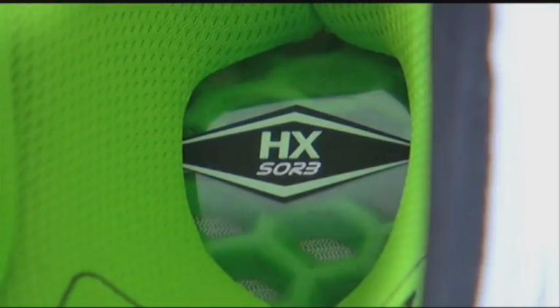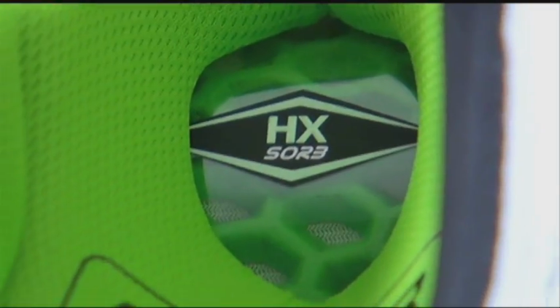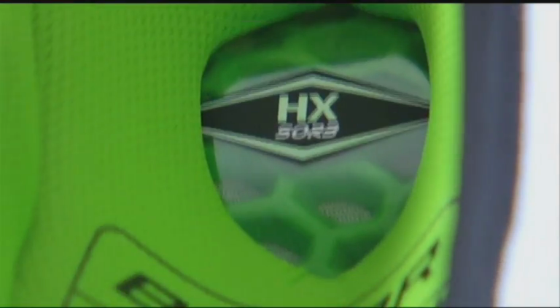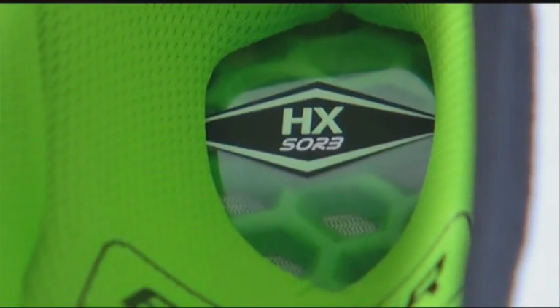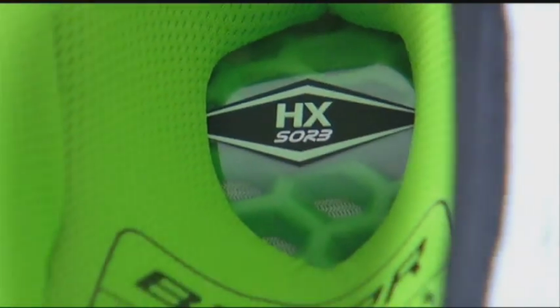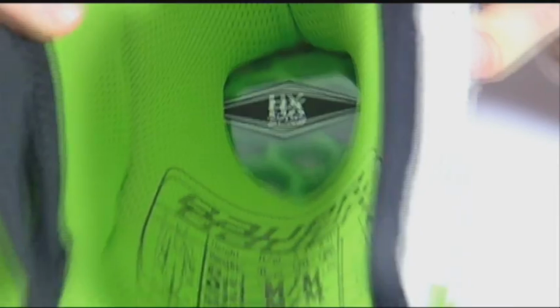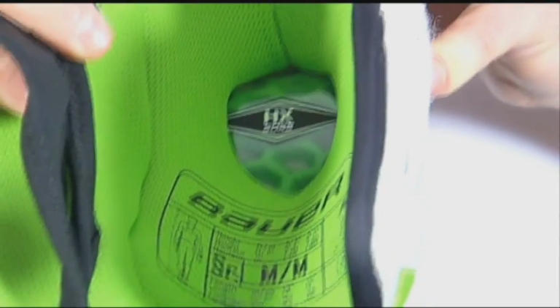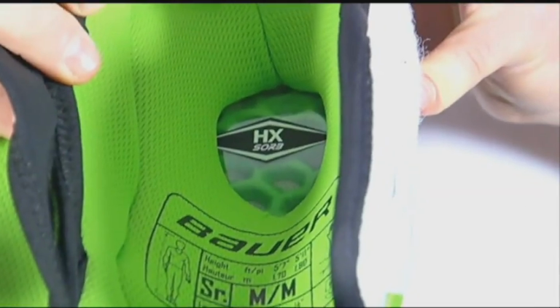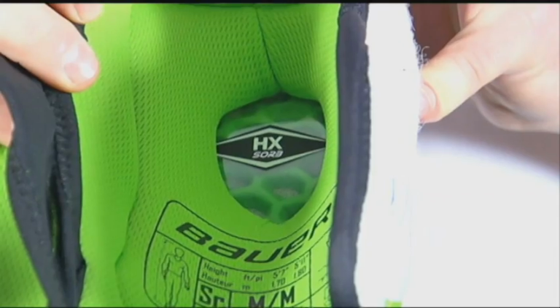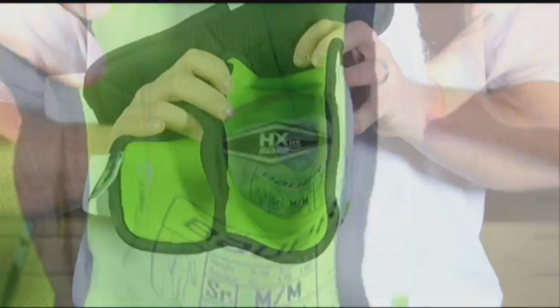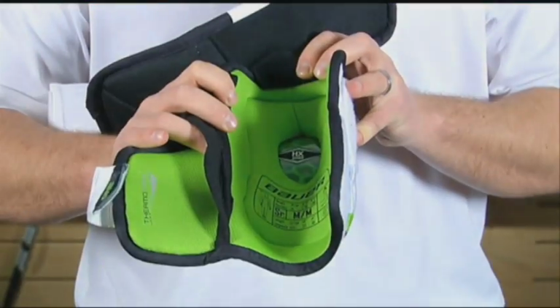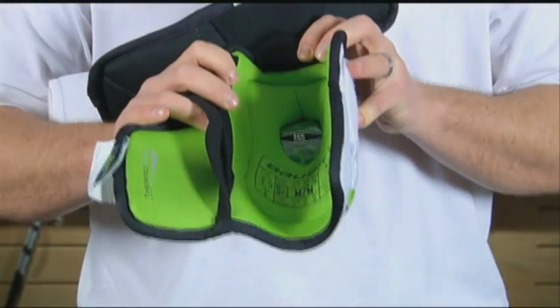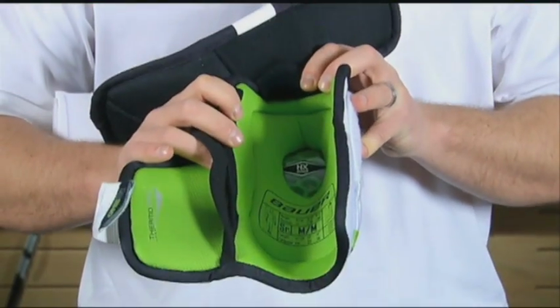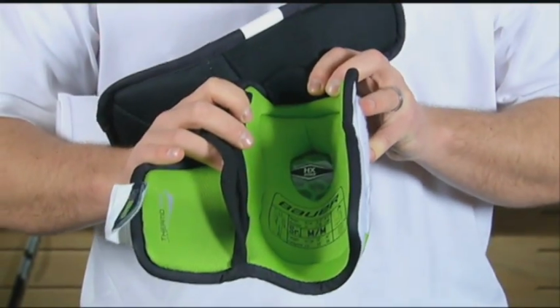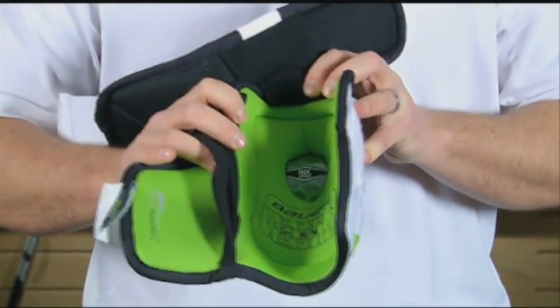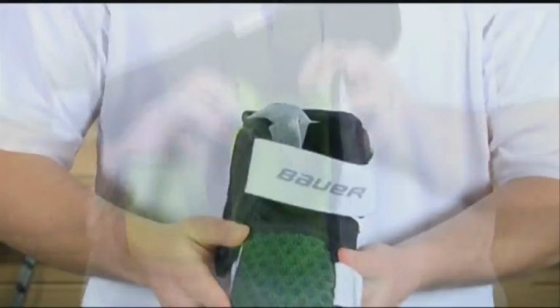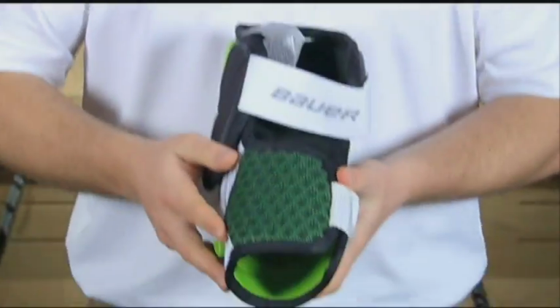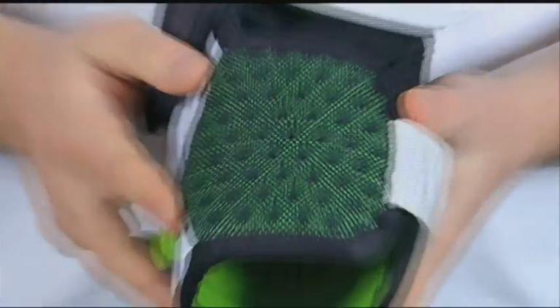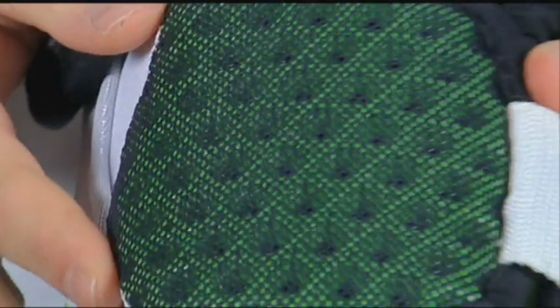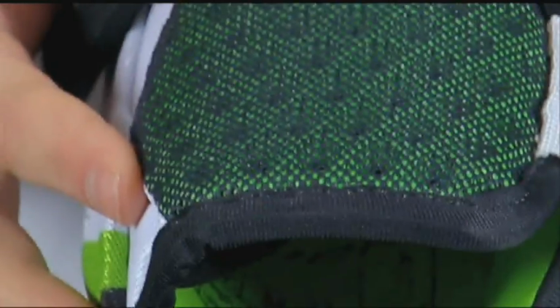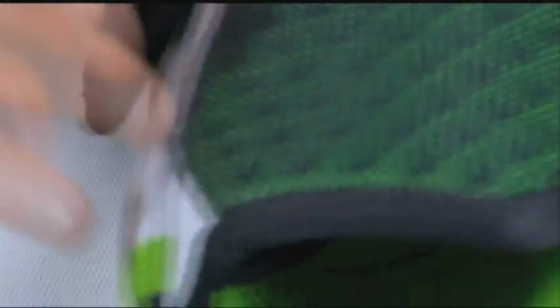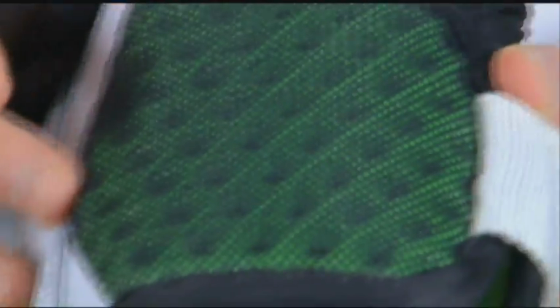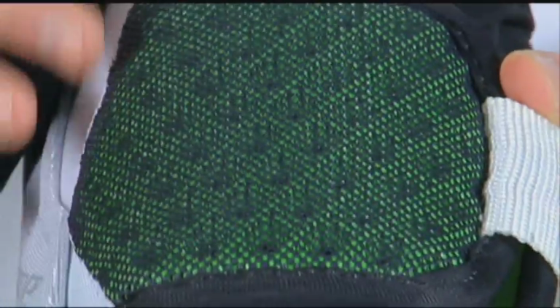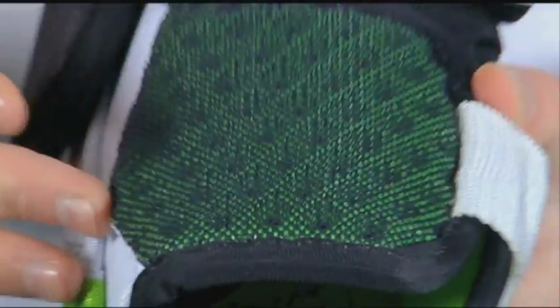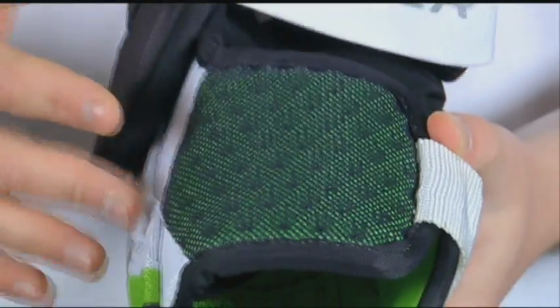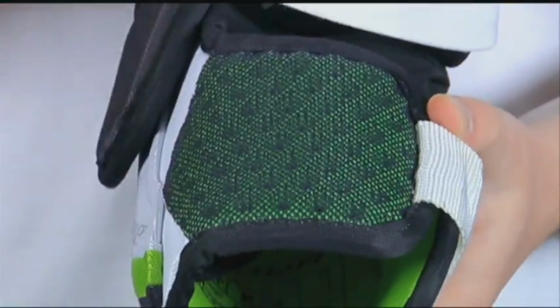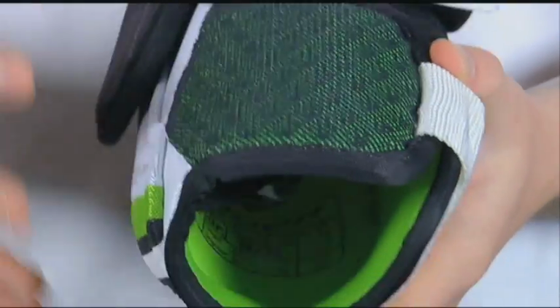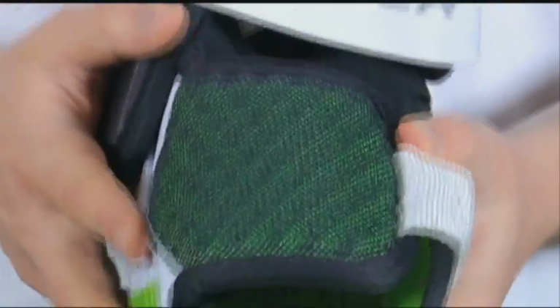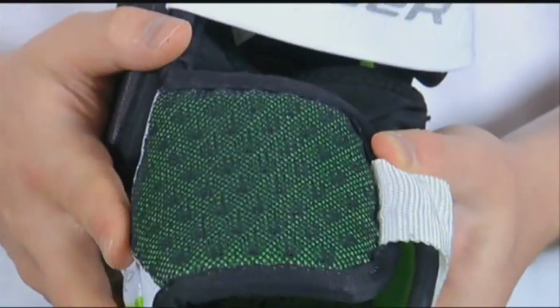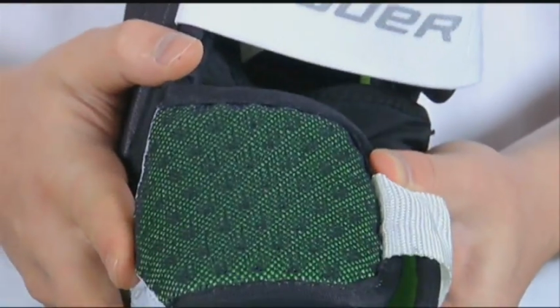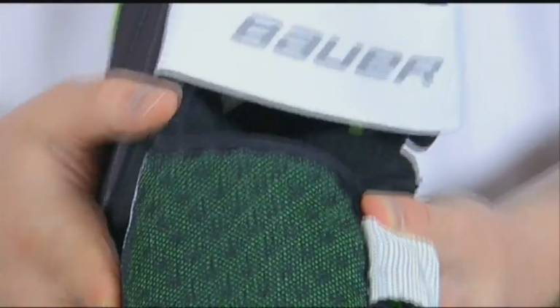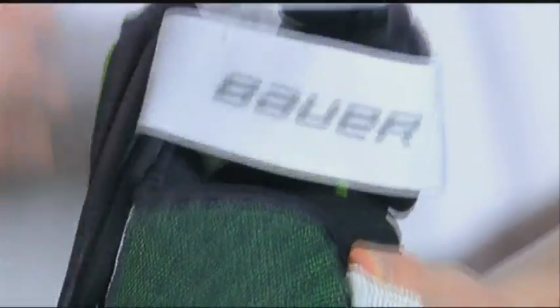In the elbow joint region, we feature the Hexorb Foam material, which has superior multi-impact characteristics. In the forearm guard, we feature the Vent Armor Foam, which helps keep the product as lightweight as possible, but with great impact properties.